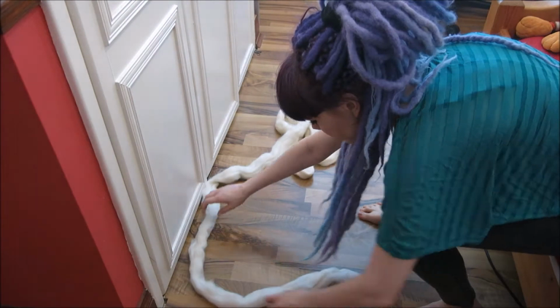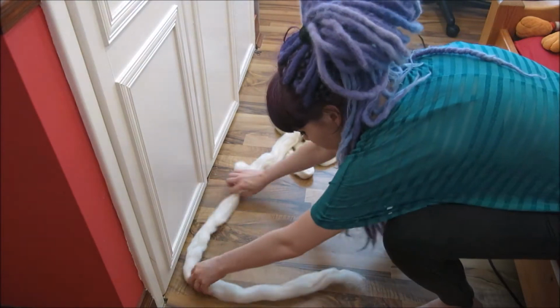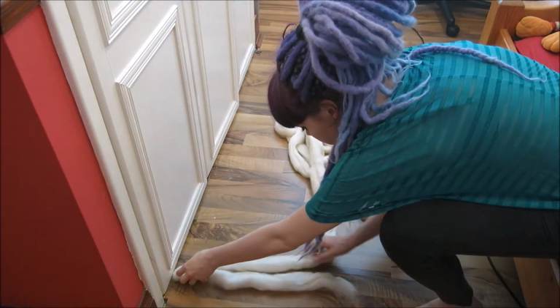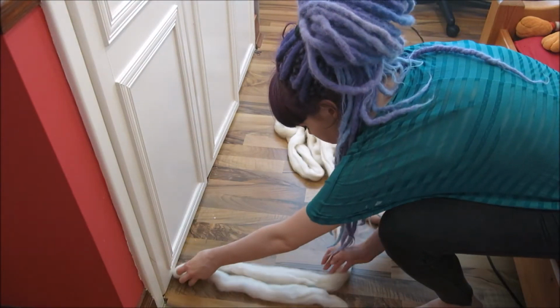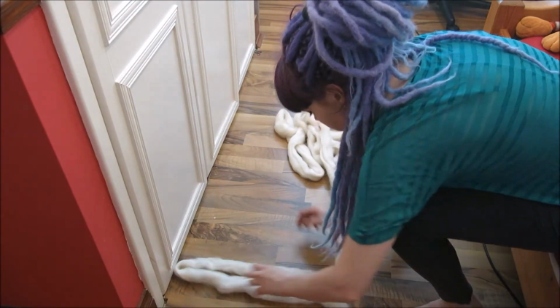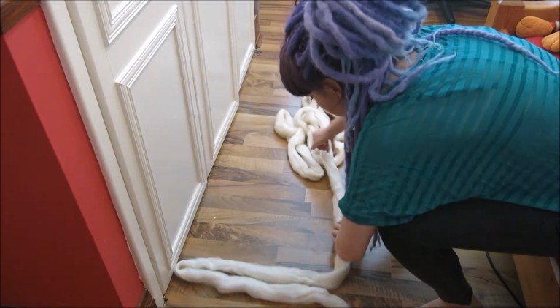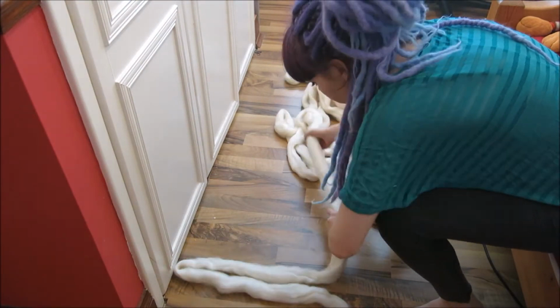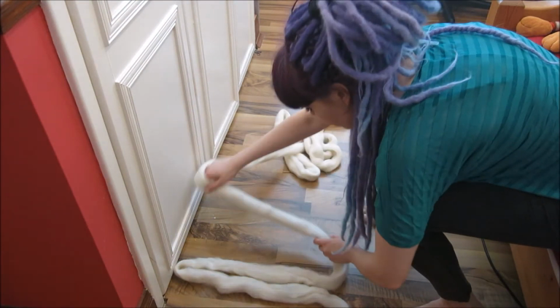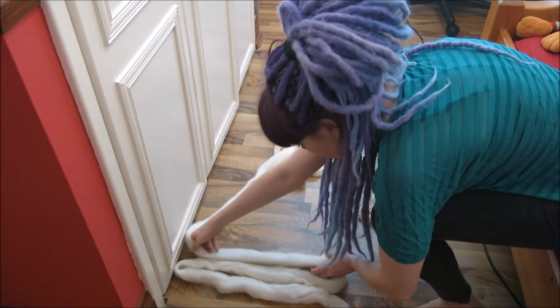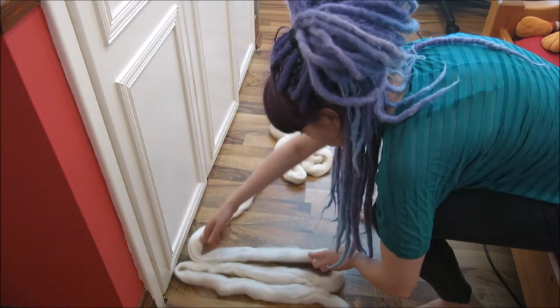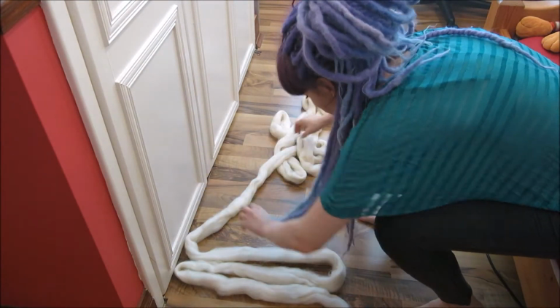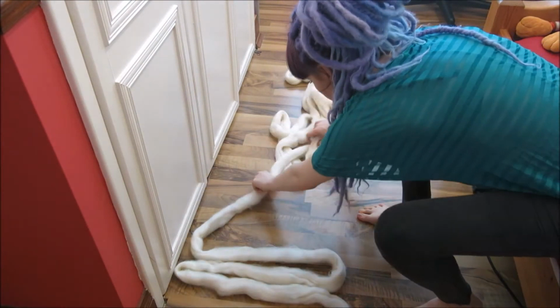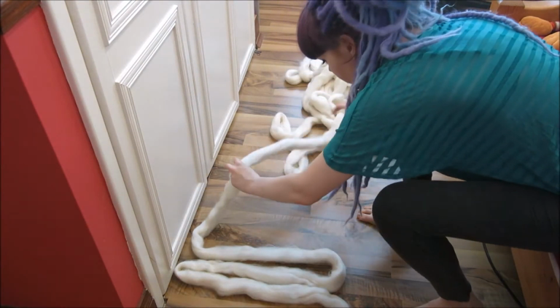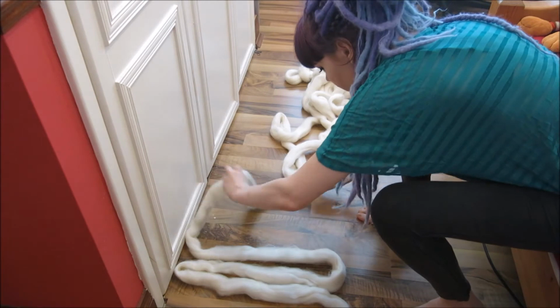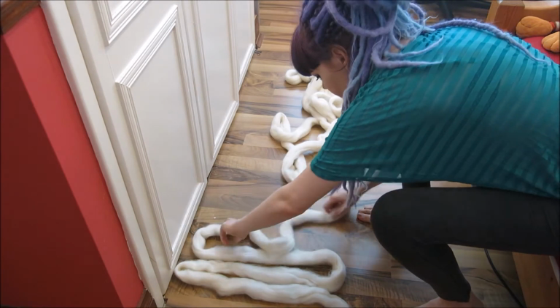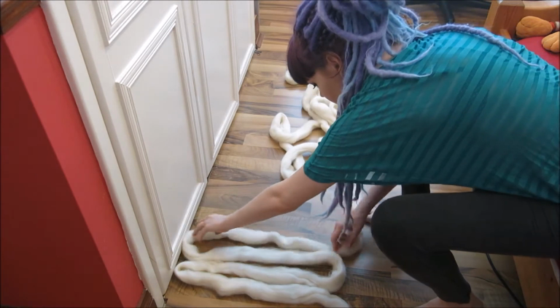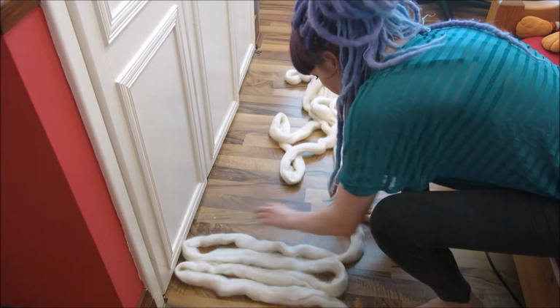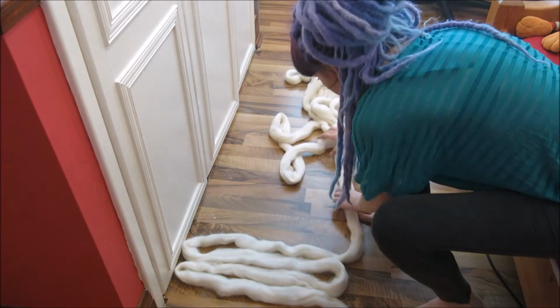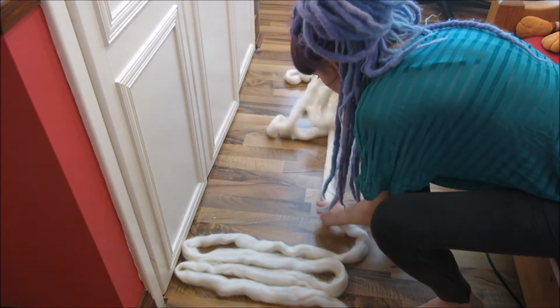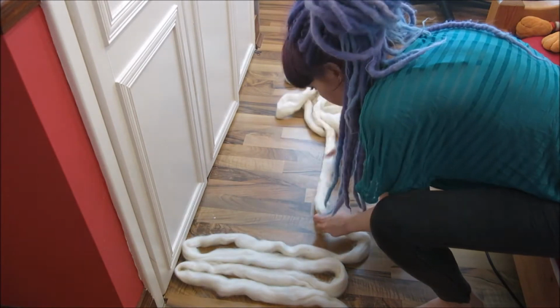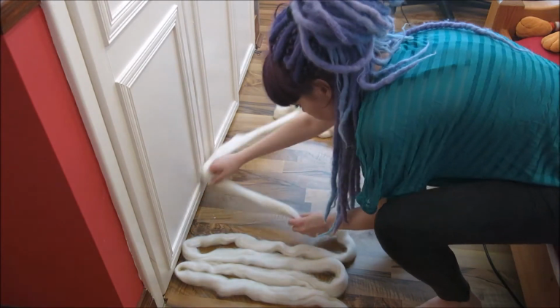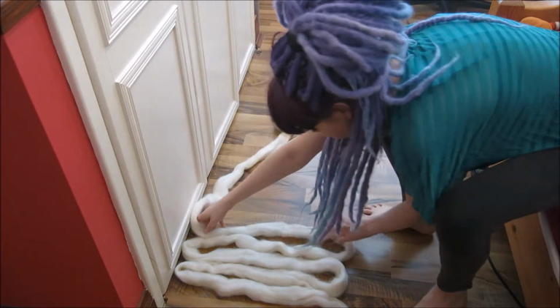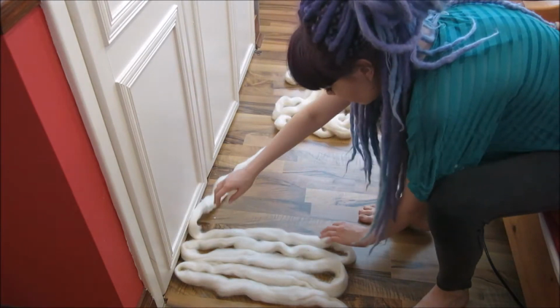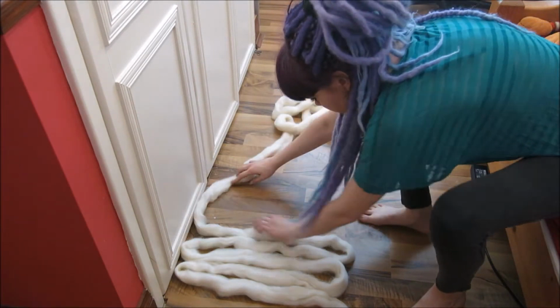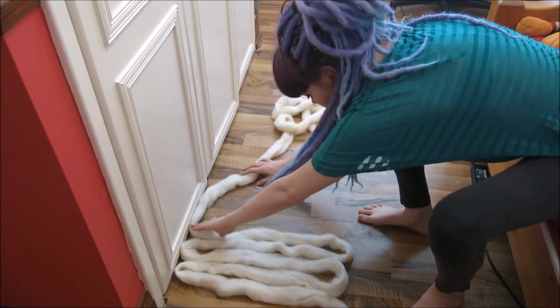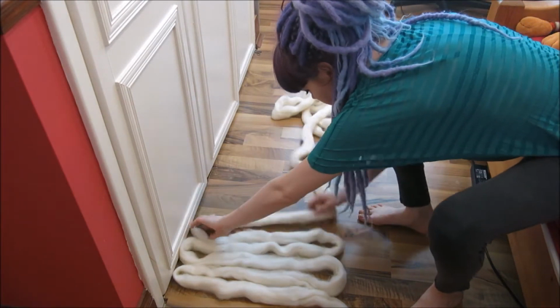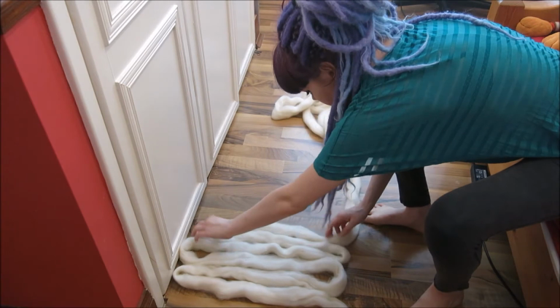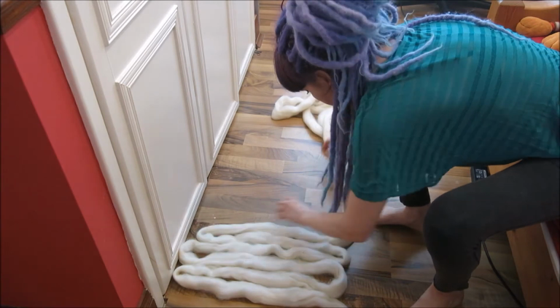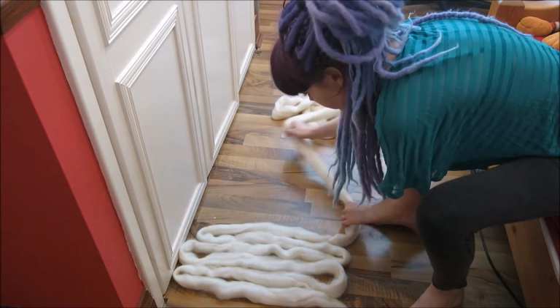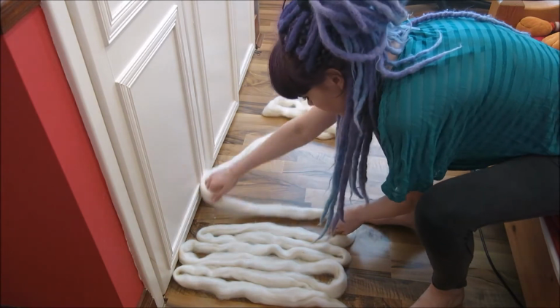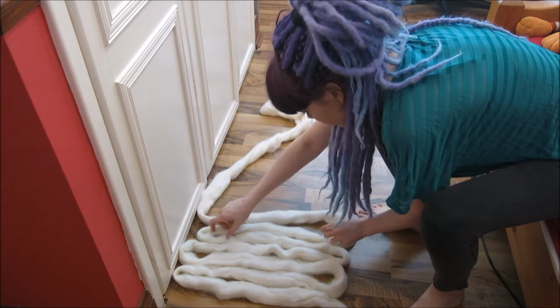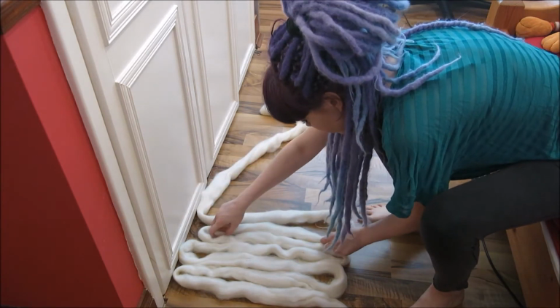I start by creating loops in the wool. This gives me a rough idea of the length the wool dreadlocks are going to end up. You have to bear in mind that with this technique they will sometimes stretch, so if you want shorter dreadlocks make sure you account for that when creating the sections.